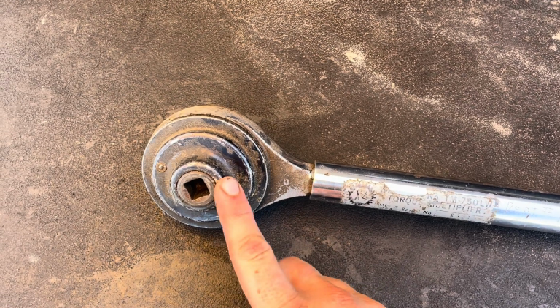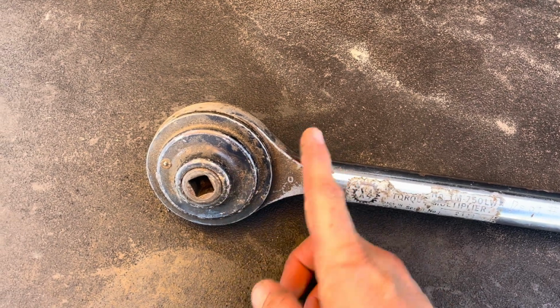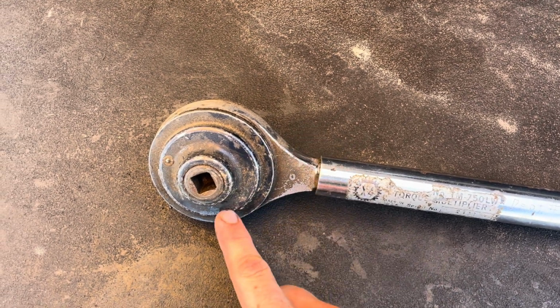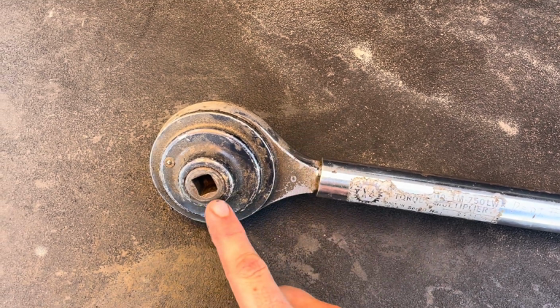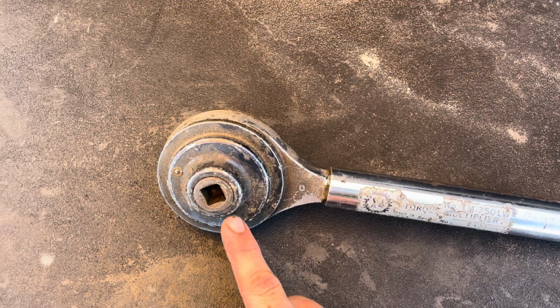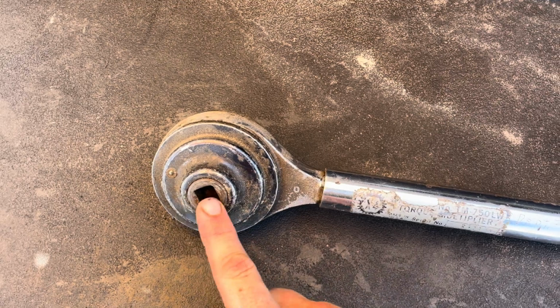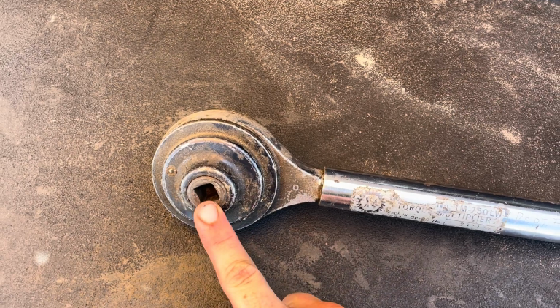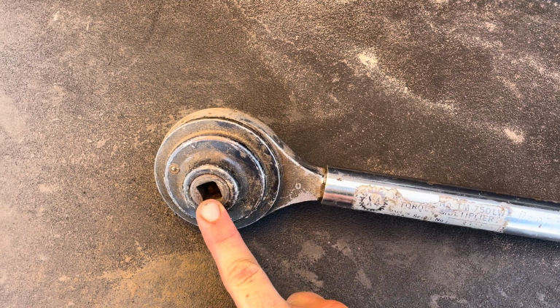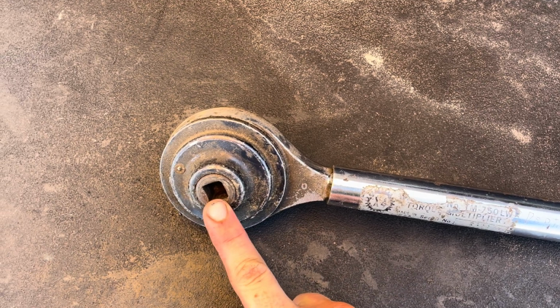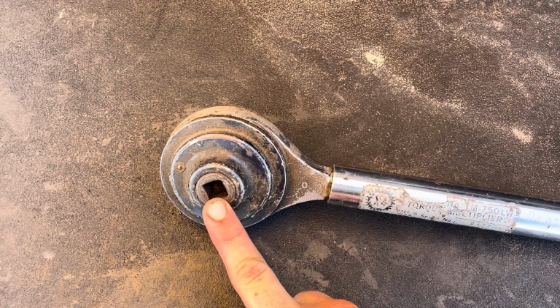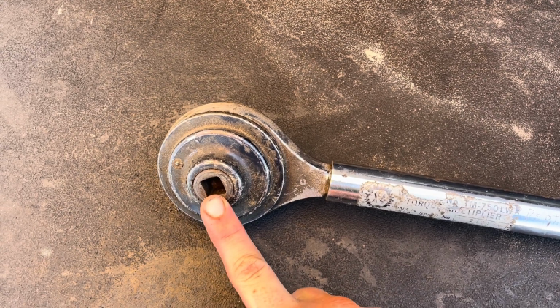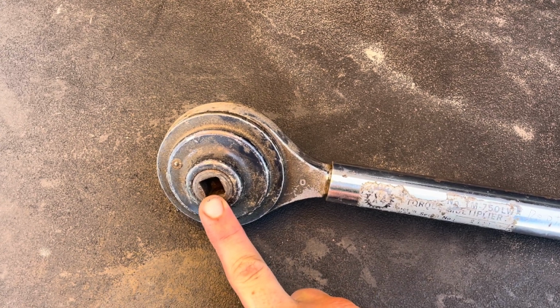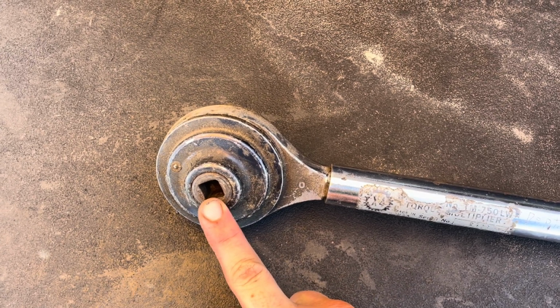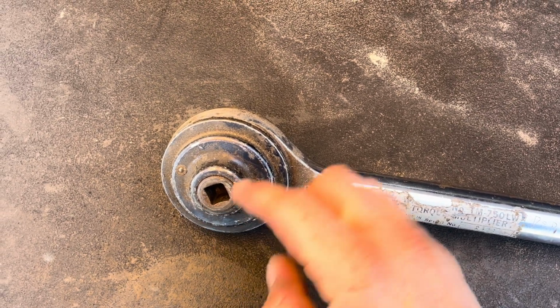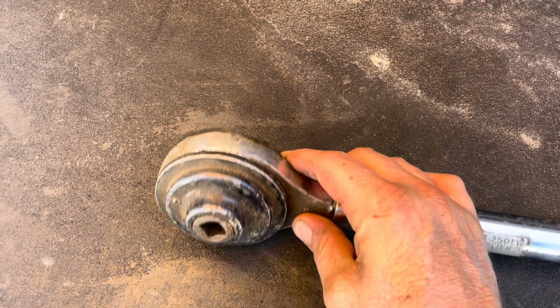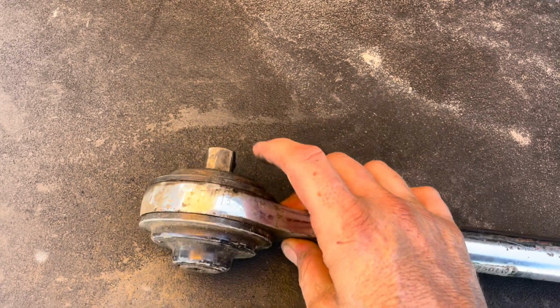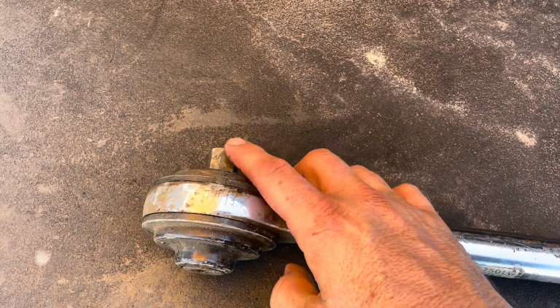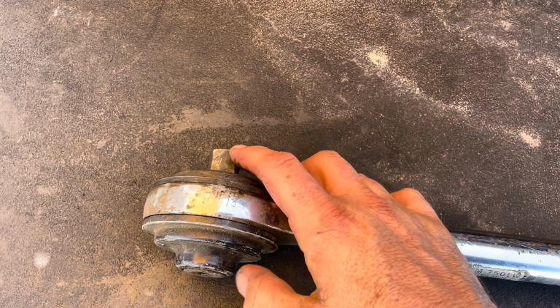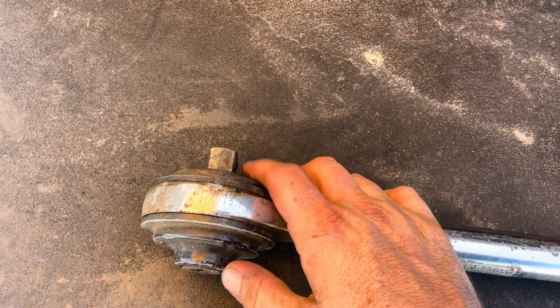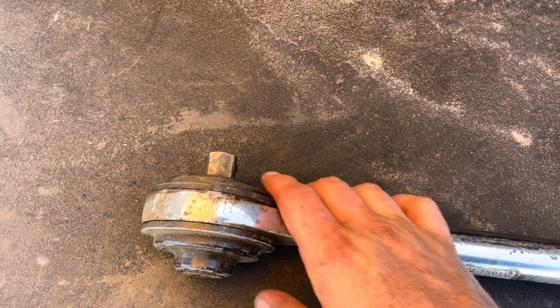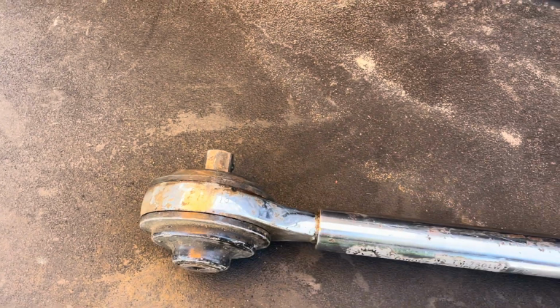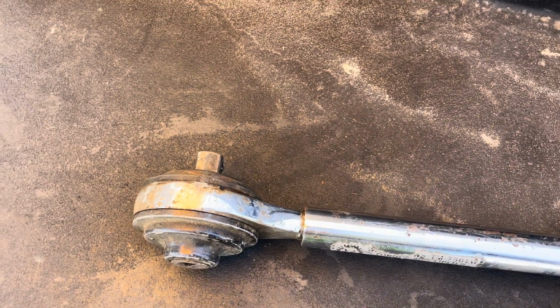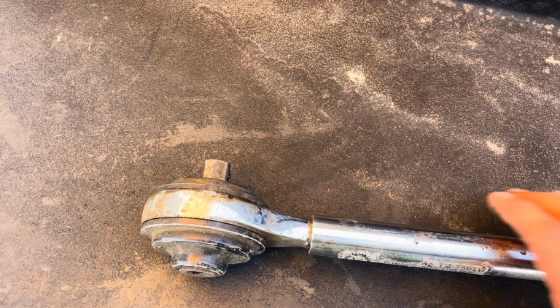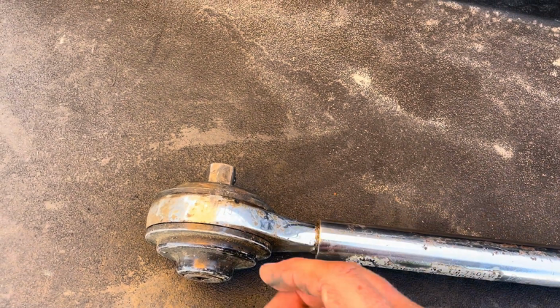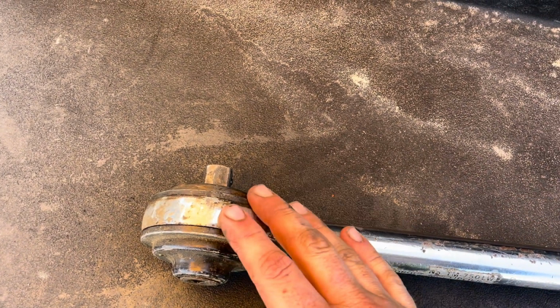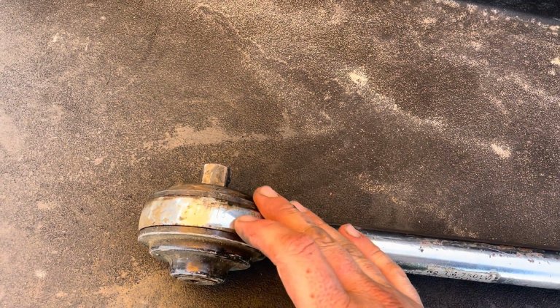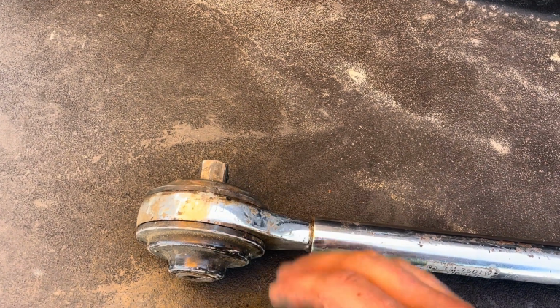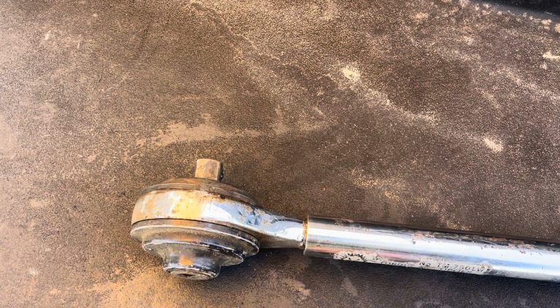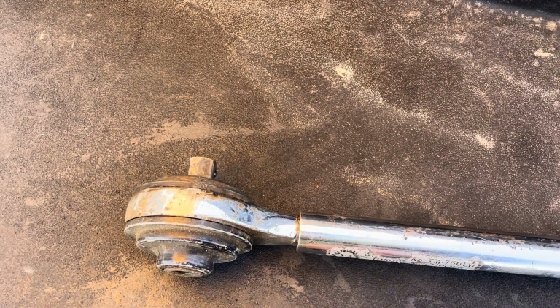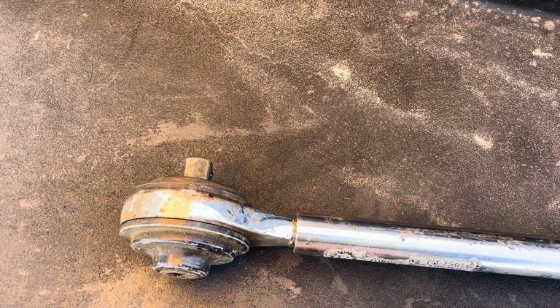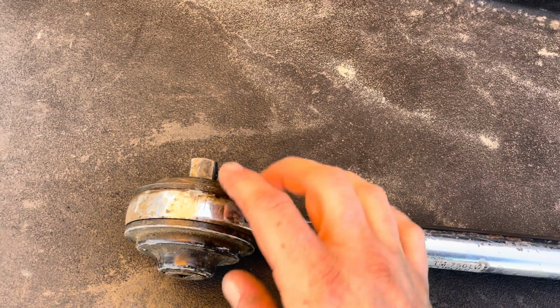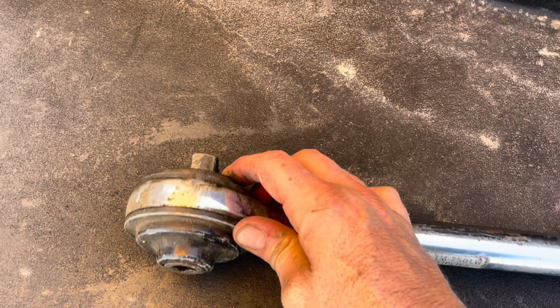They are accurate. So if you have this set to 200 foot-pounds, it'll be 800 out here on the end. And they work in both directions, so if you've got to break something loose, you can do that as well.